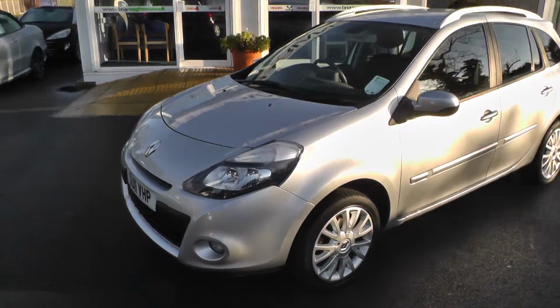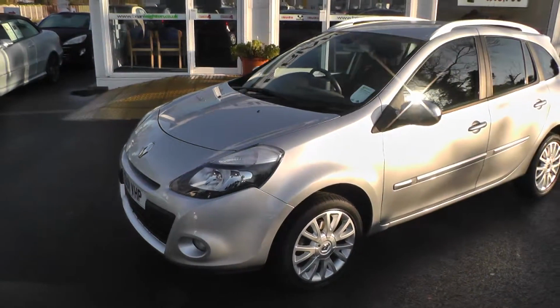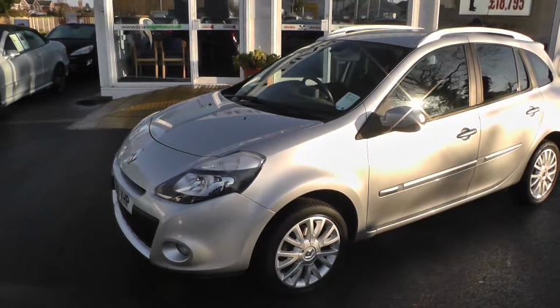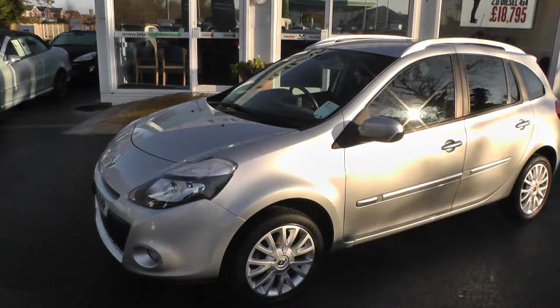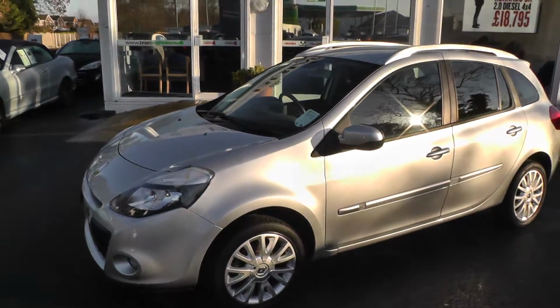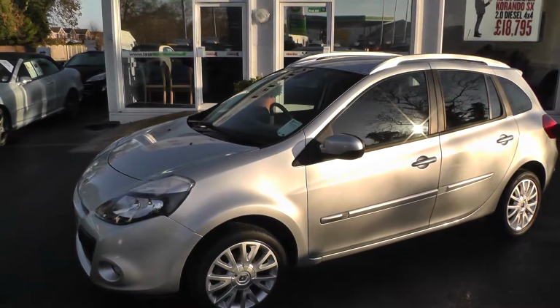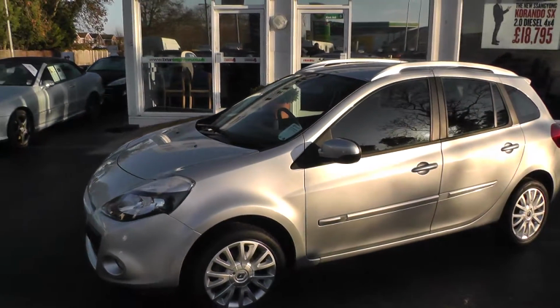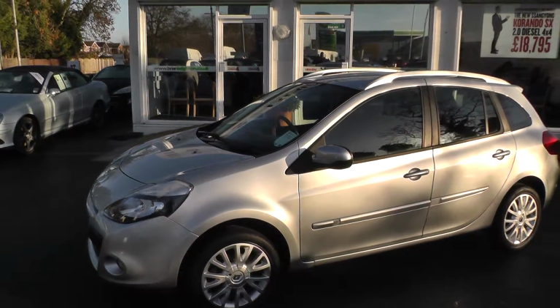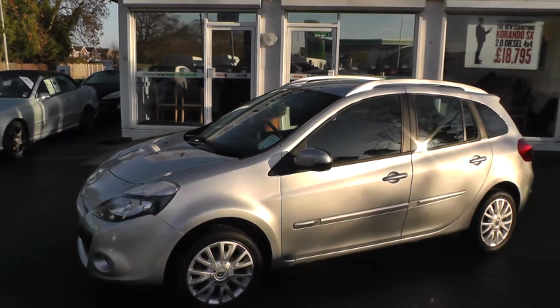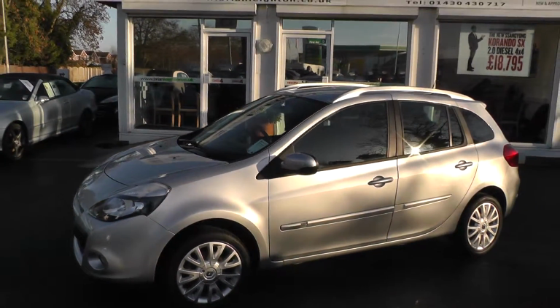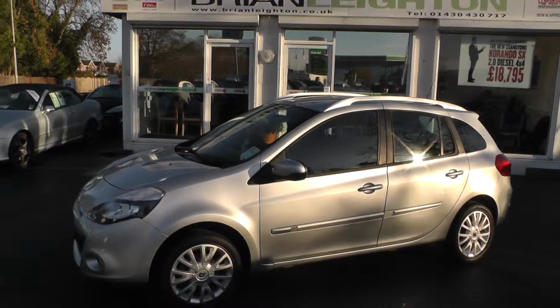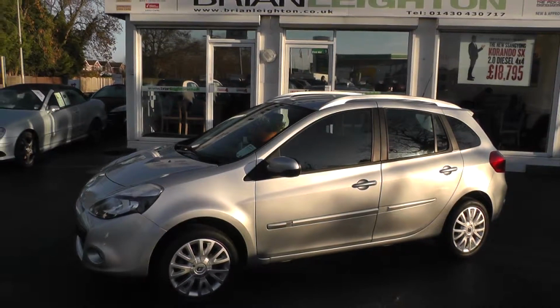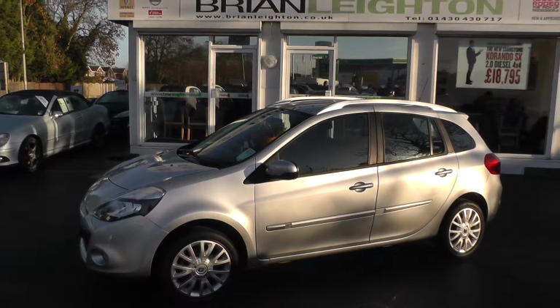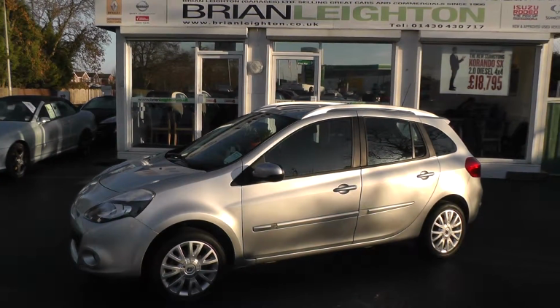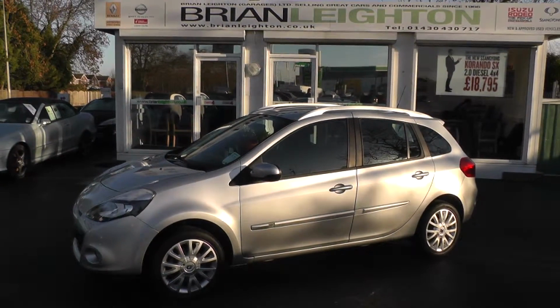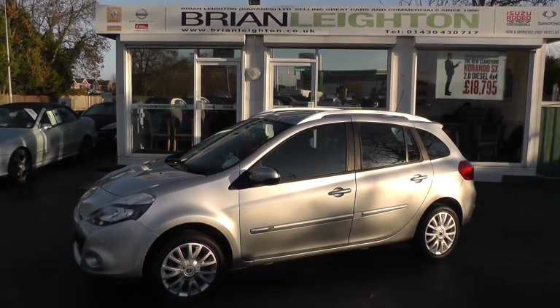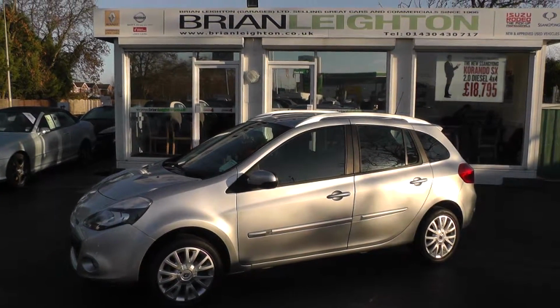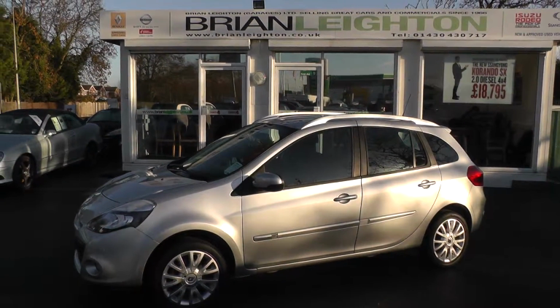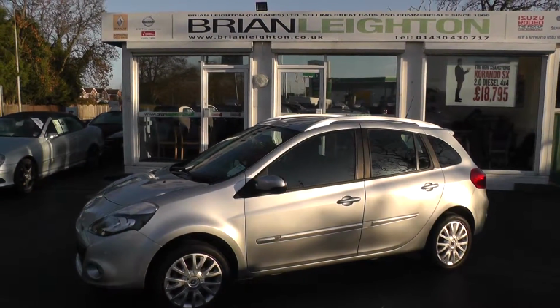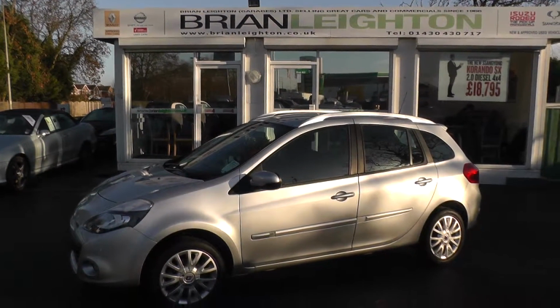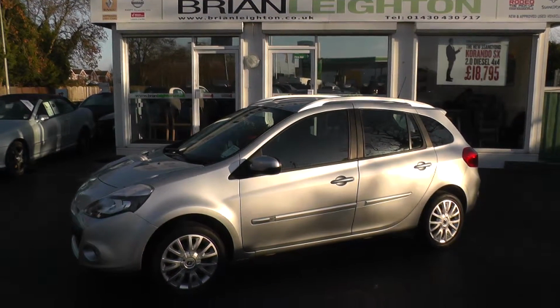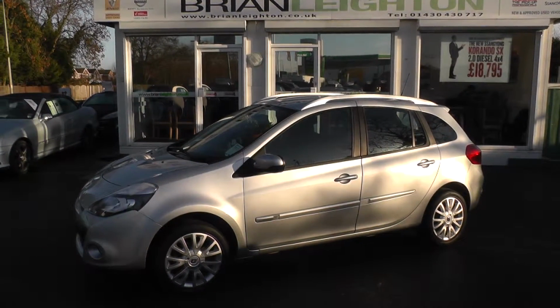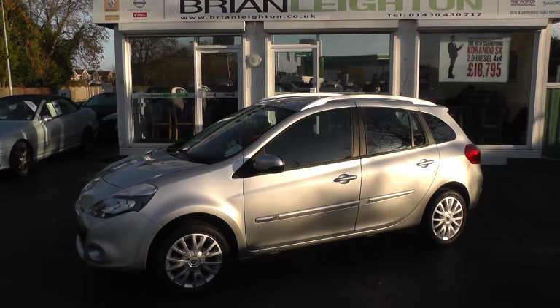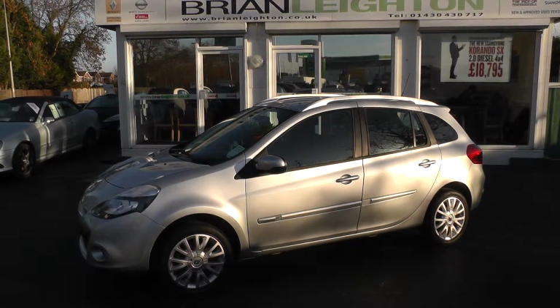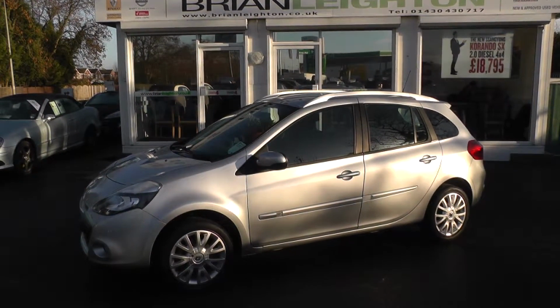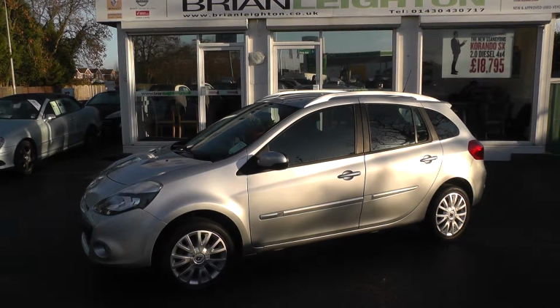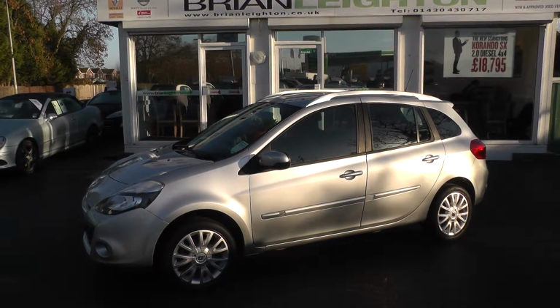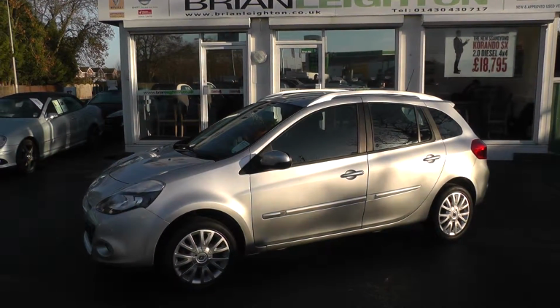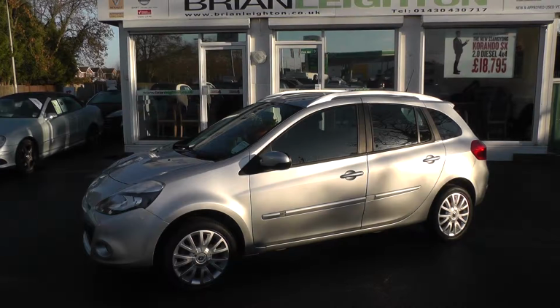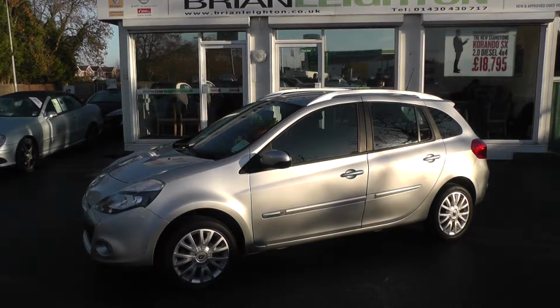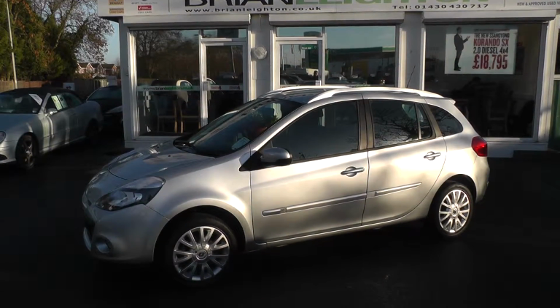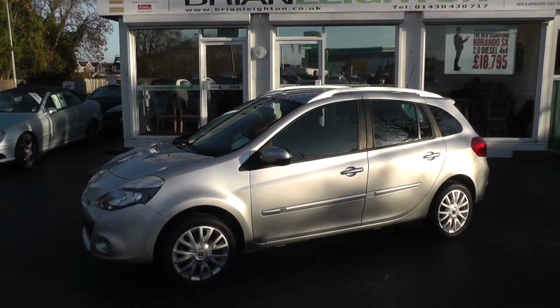This vehicle comes under our cared for package, which comes with 12 months Renault warranty, 12 months roadside assistance, and 12 months MOT.